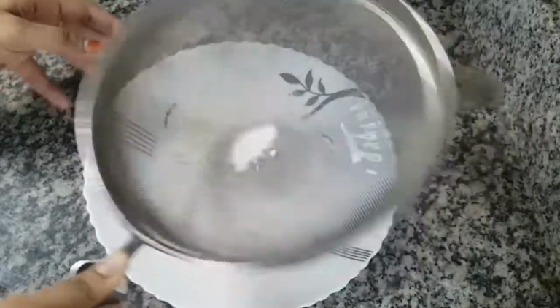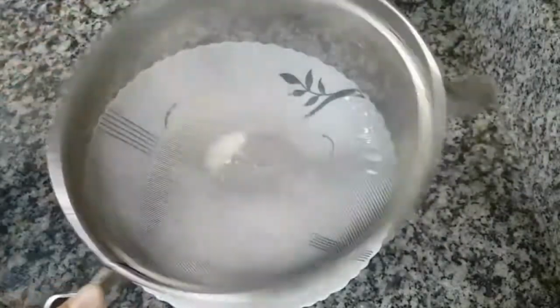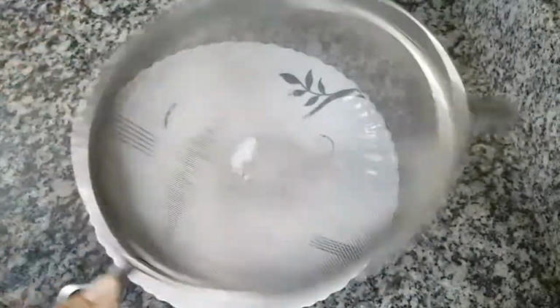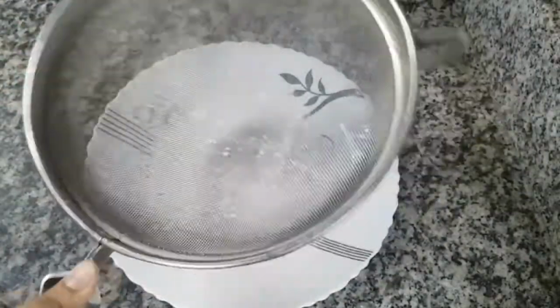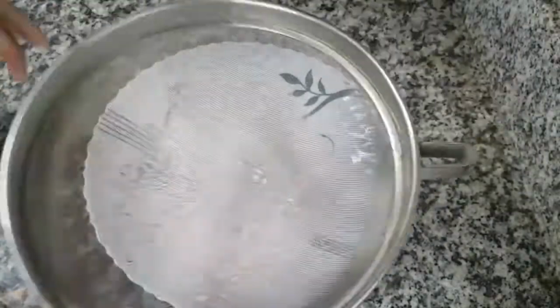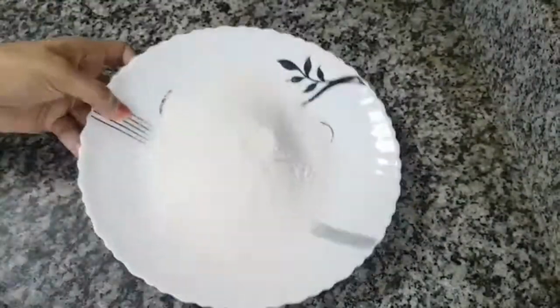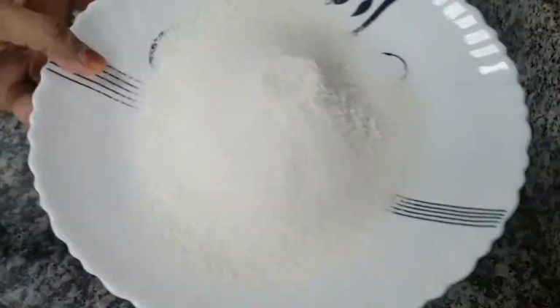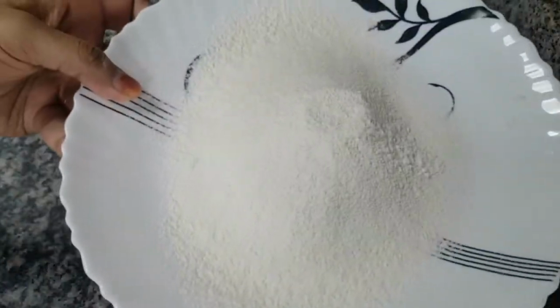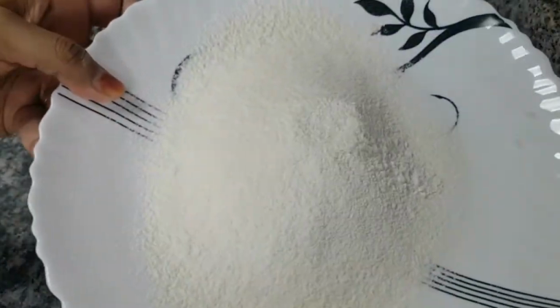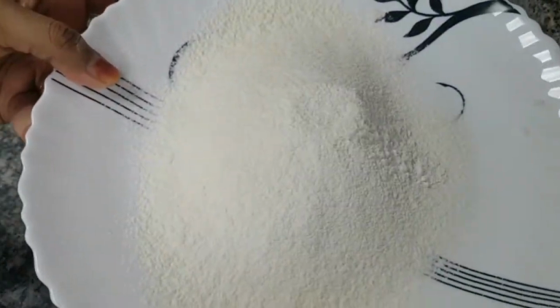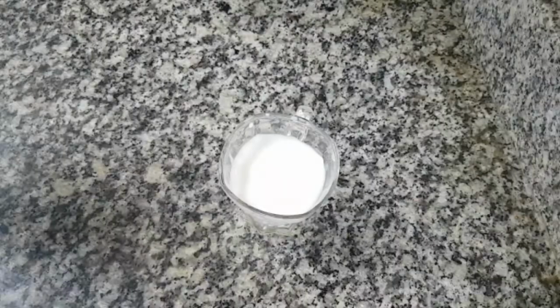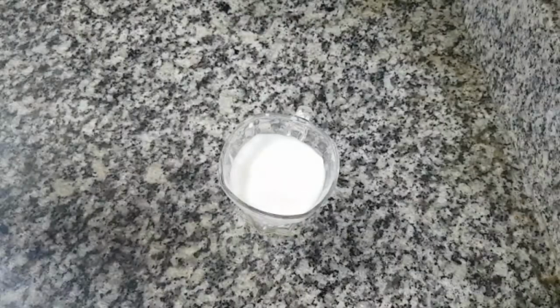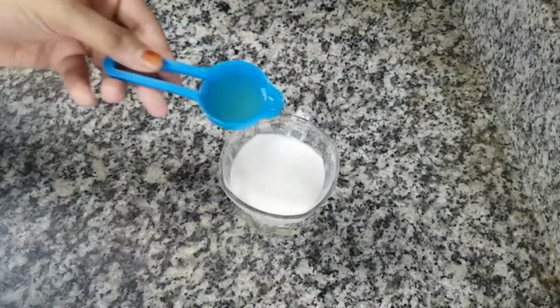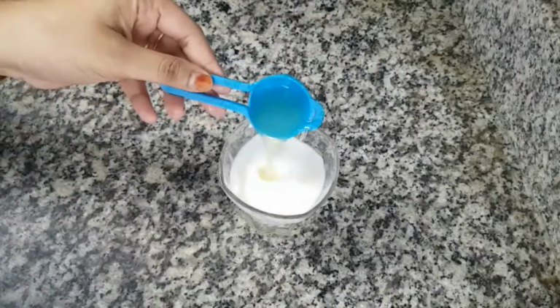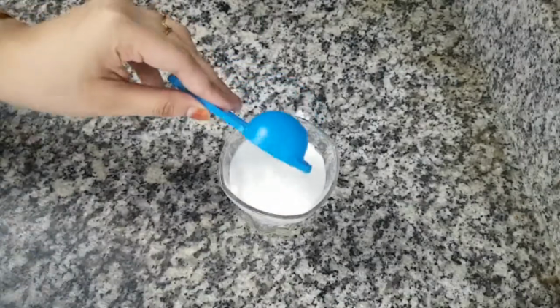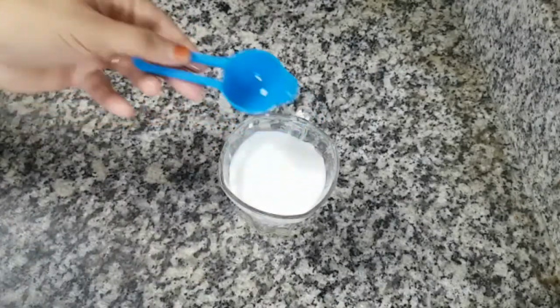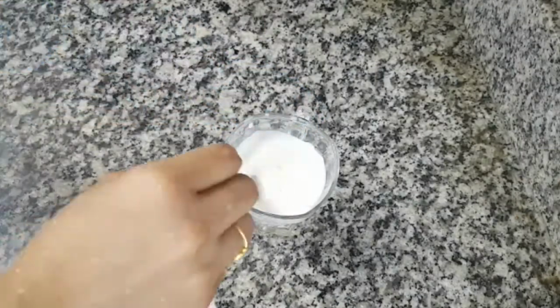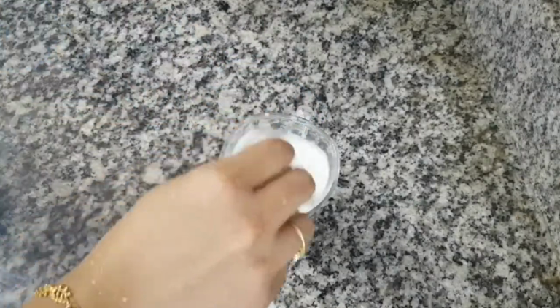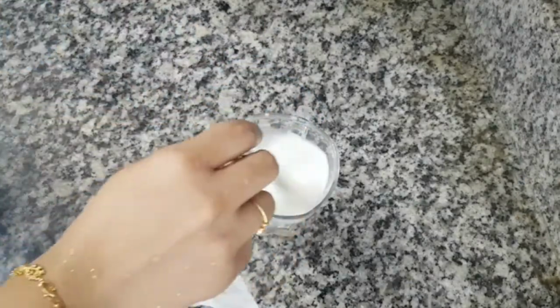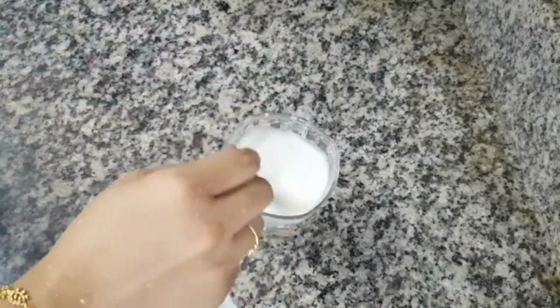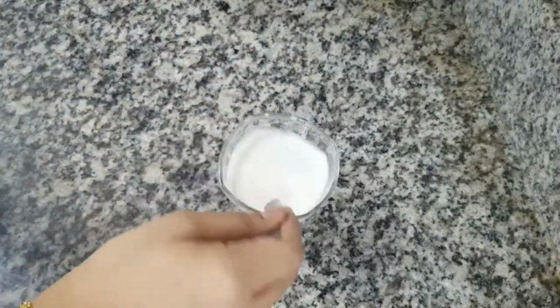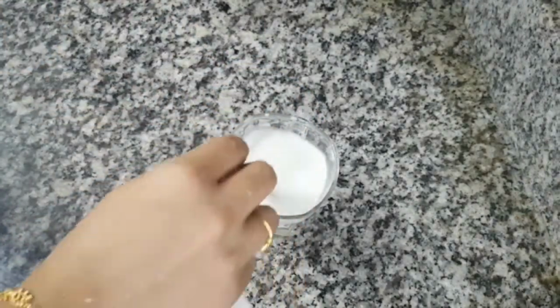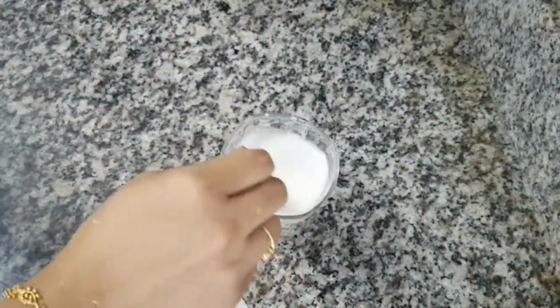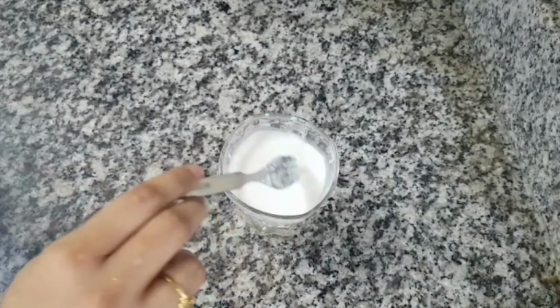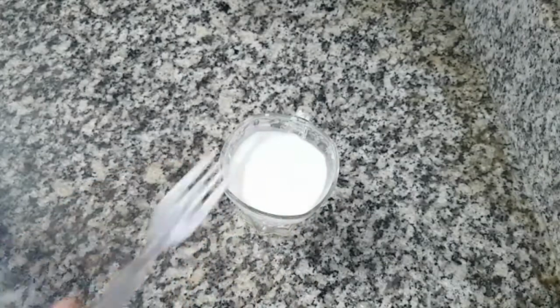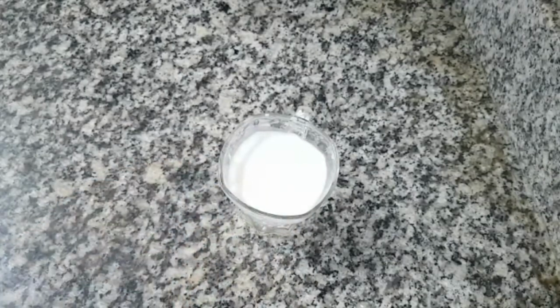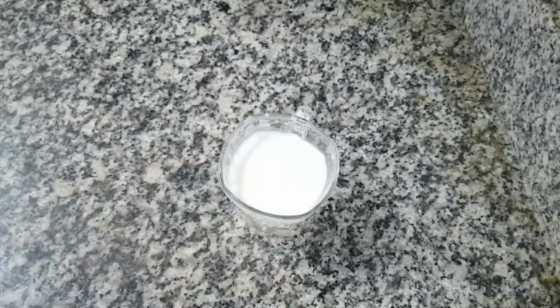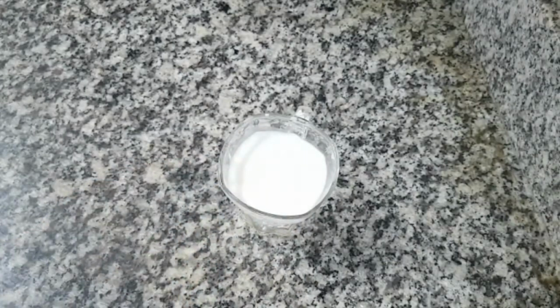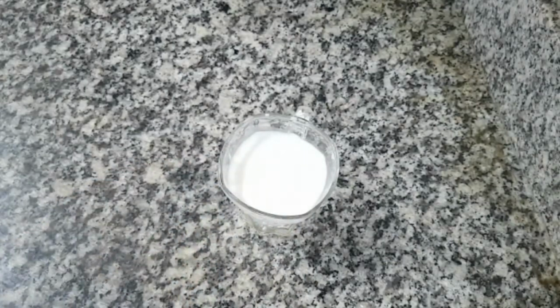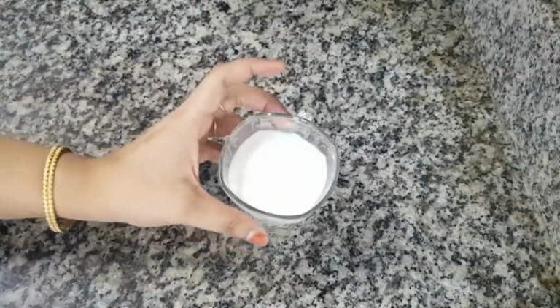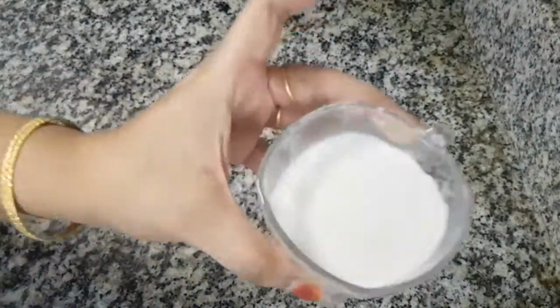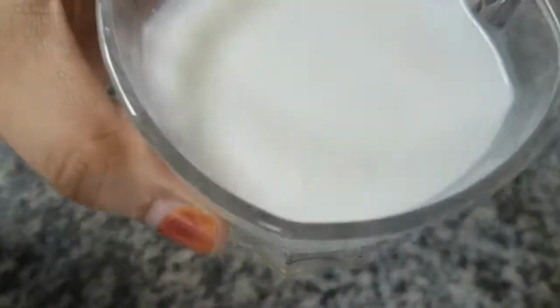After the water is cooked, I will add buttermilk and a little bit of water. I will mix this.